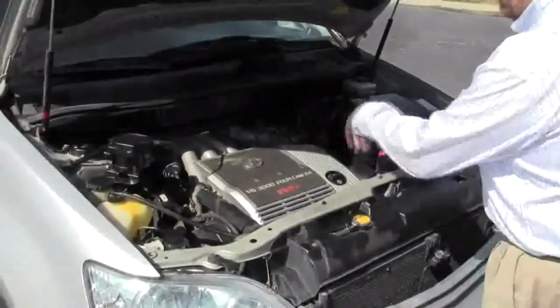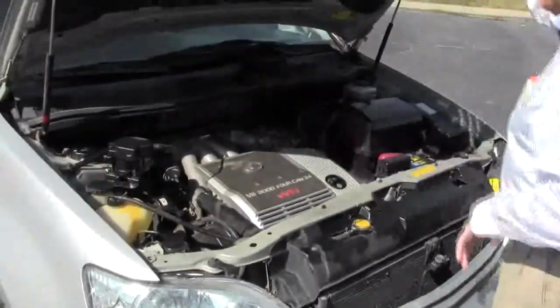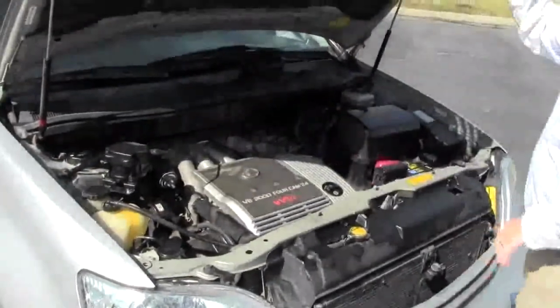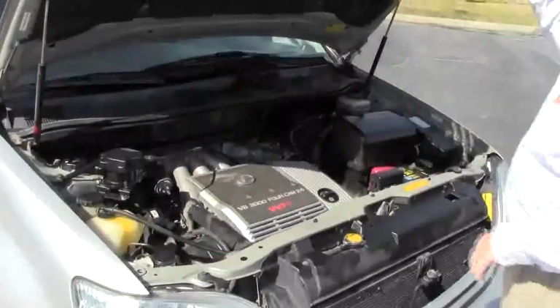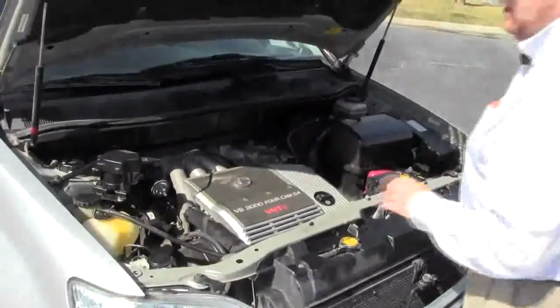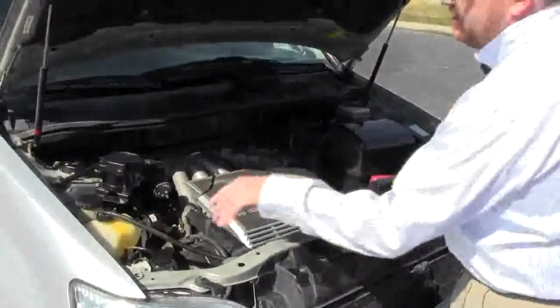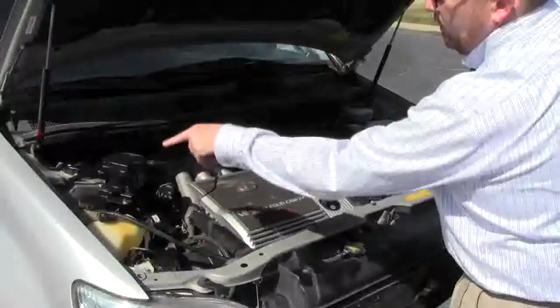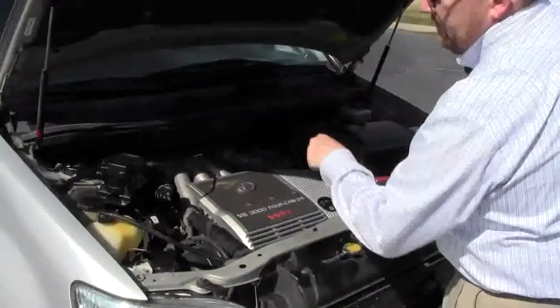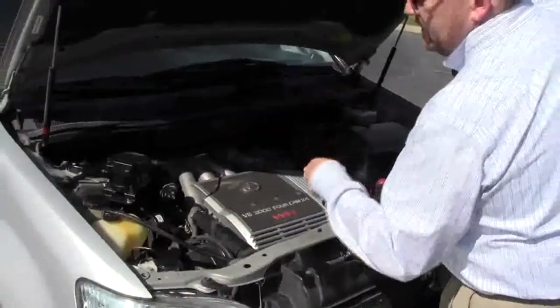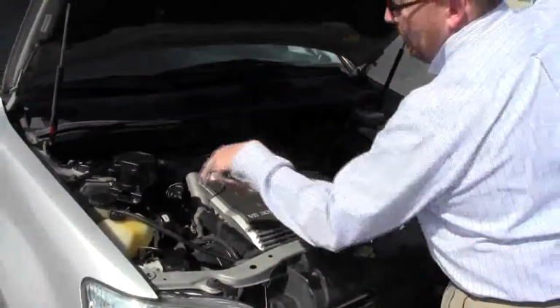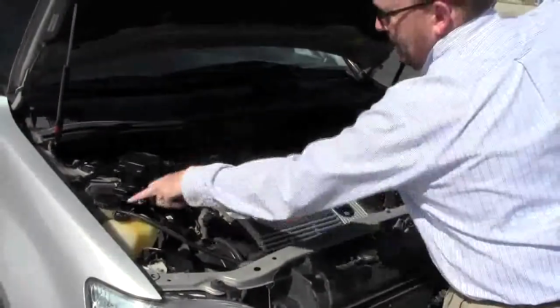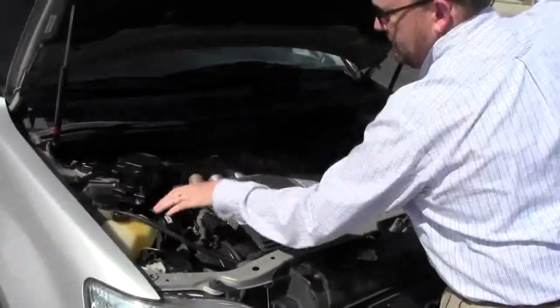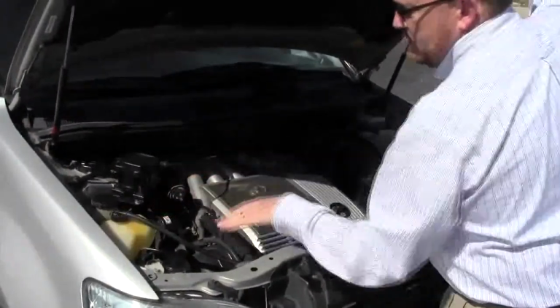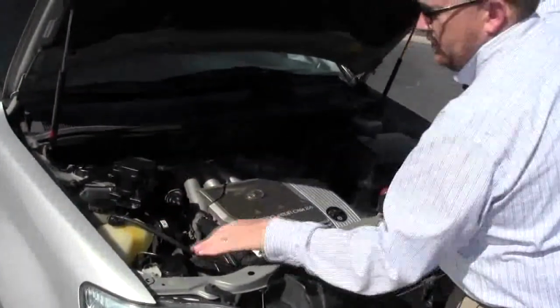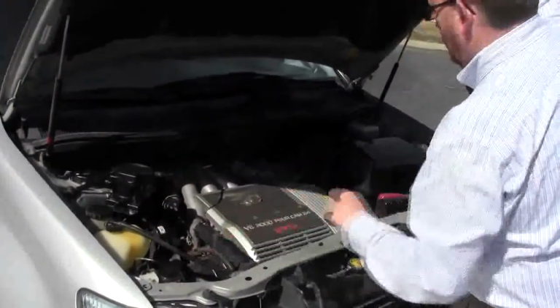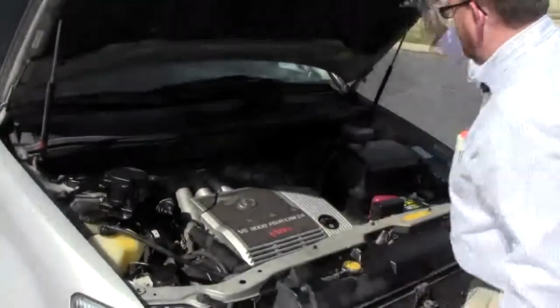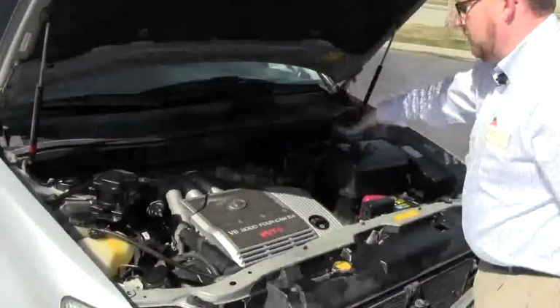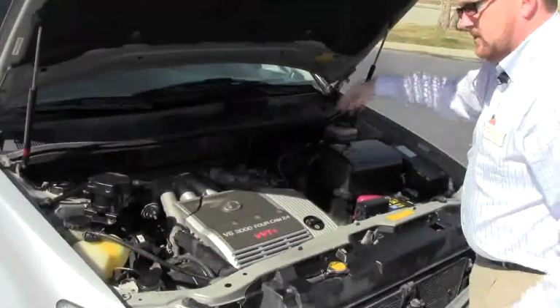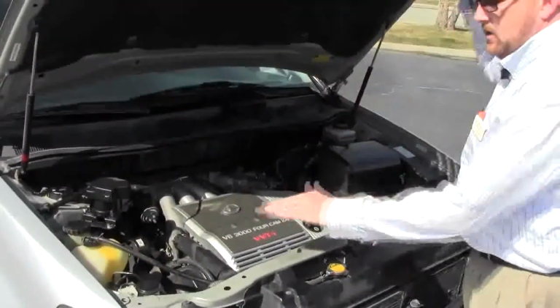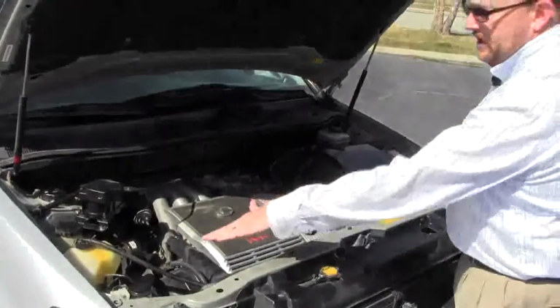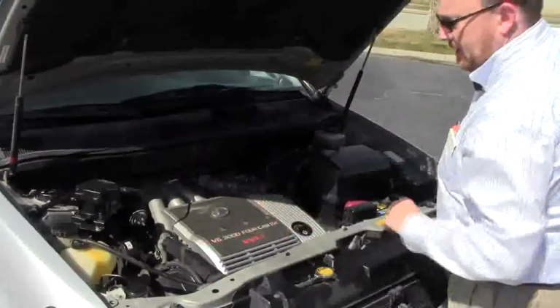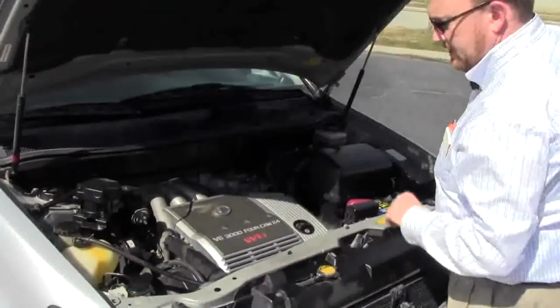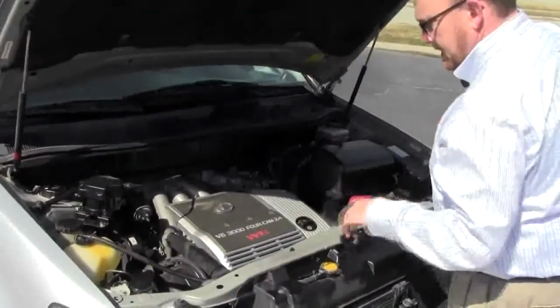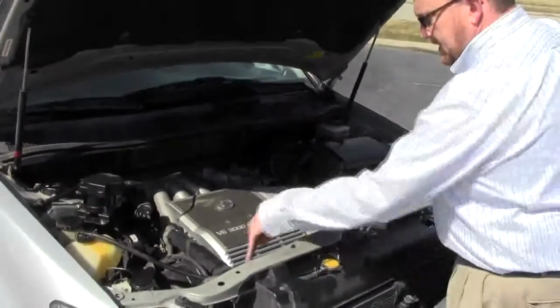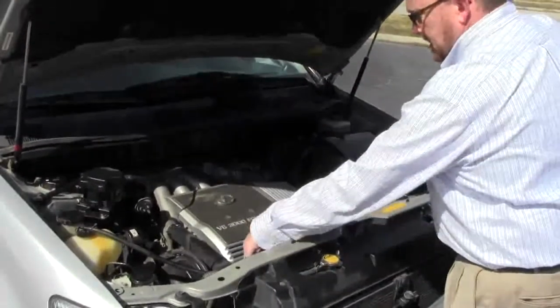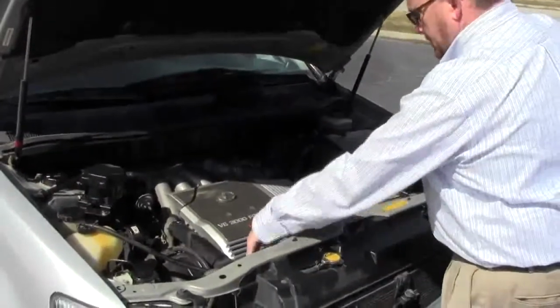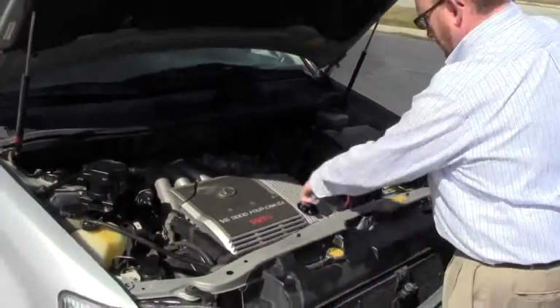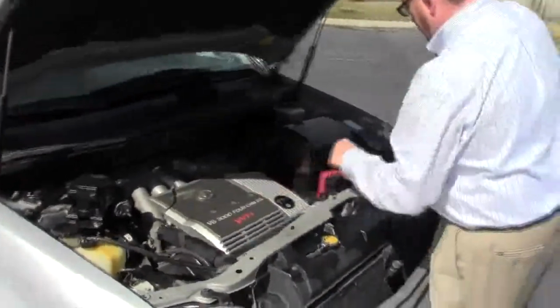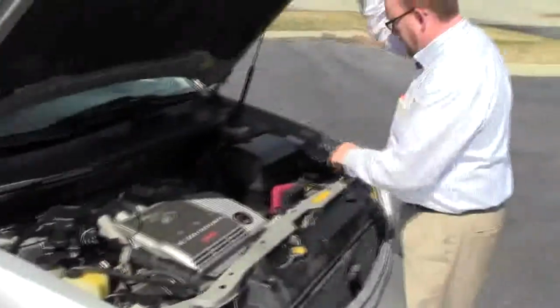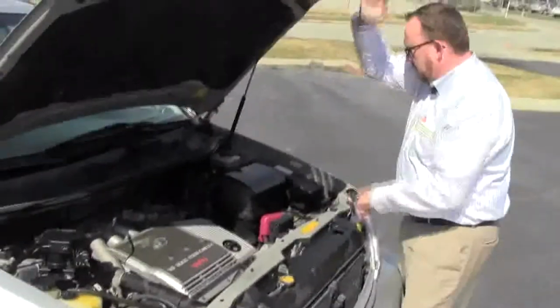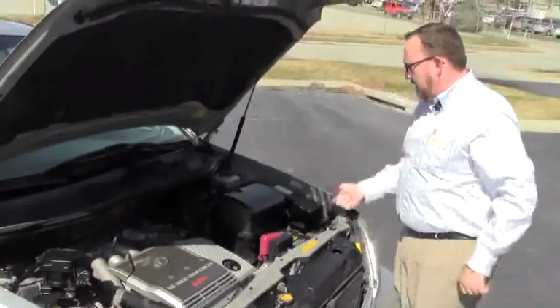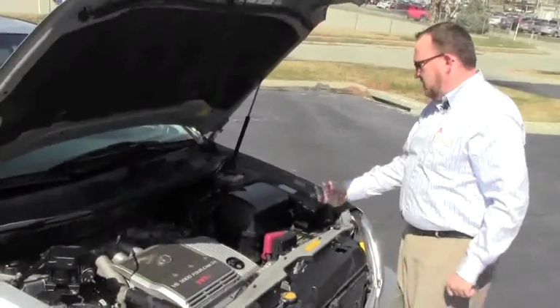It is all-wheel drive. Clear reservoirs for your power steering fluid, engine coolant, windshield washer fluid, and power brakes. Four-channel ABS brakes, insulated dipstick for oil check and oil fill, and a maintenance-free battery.